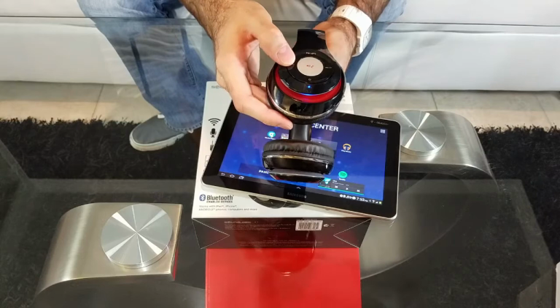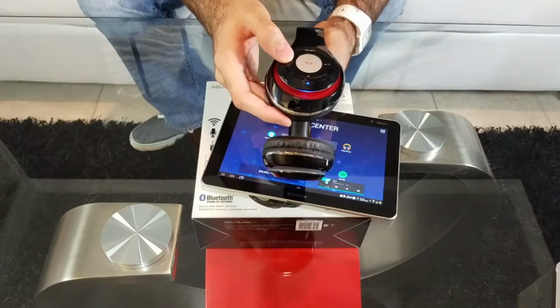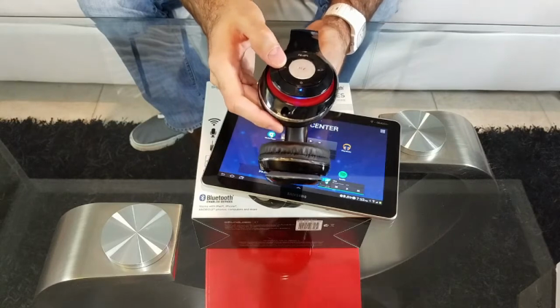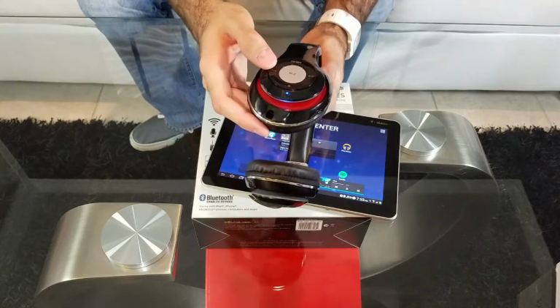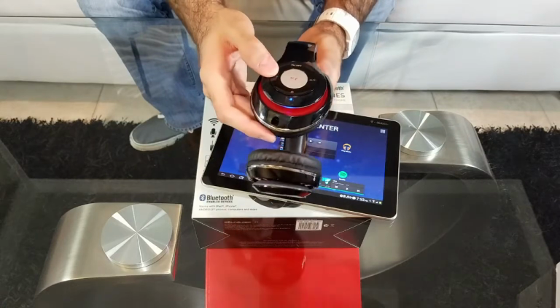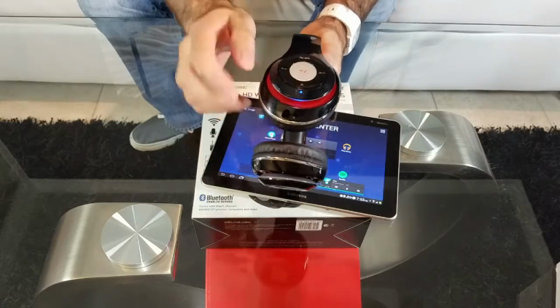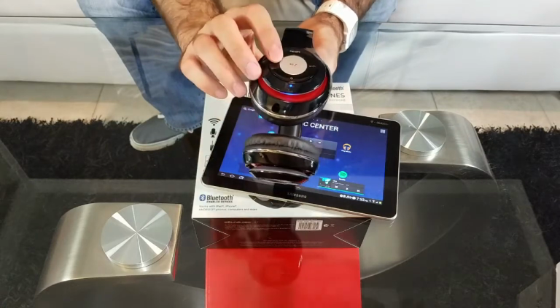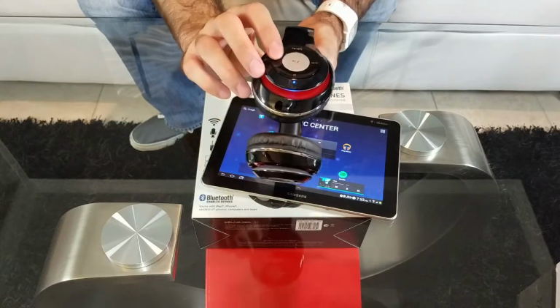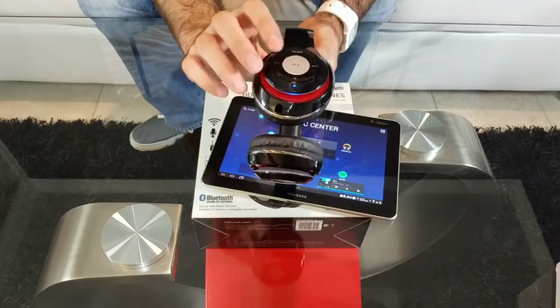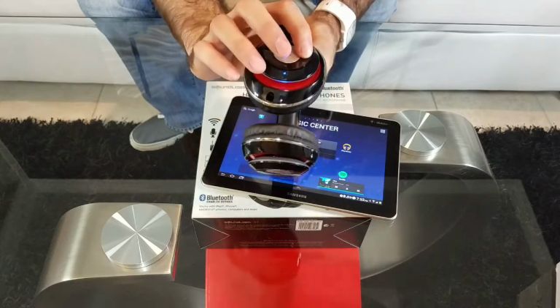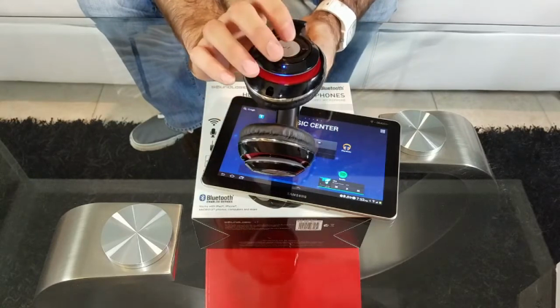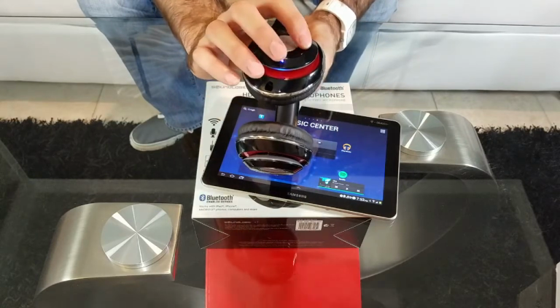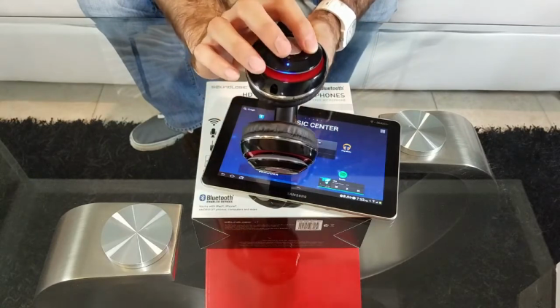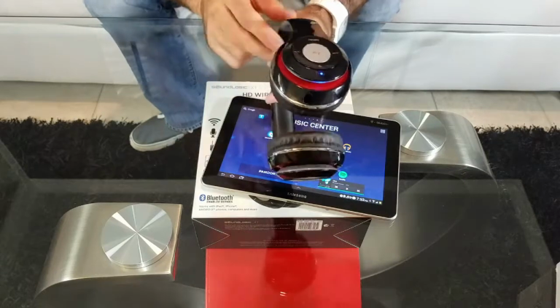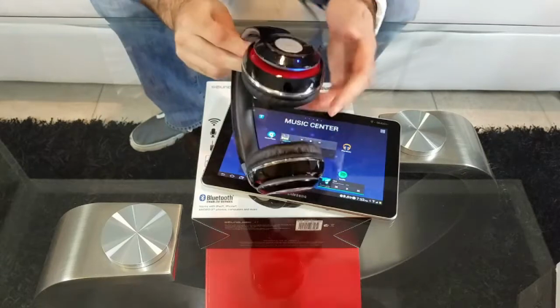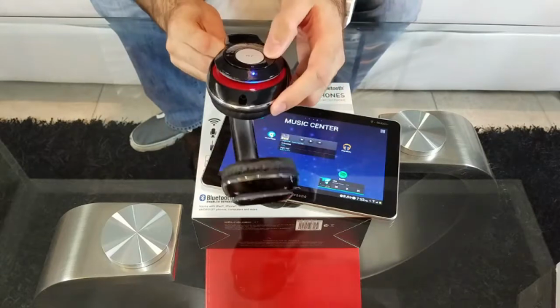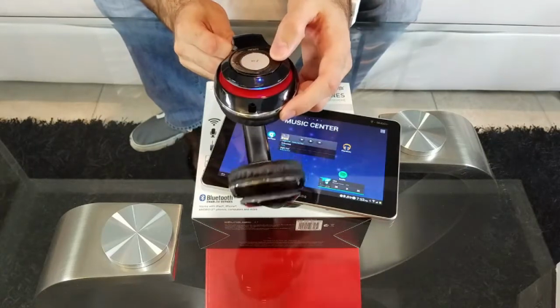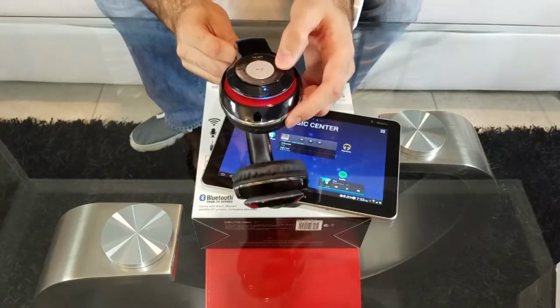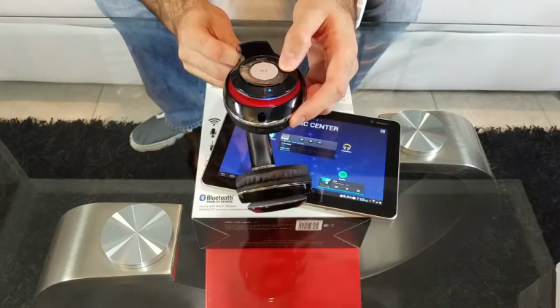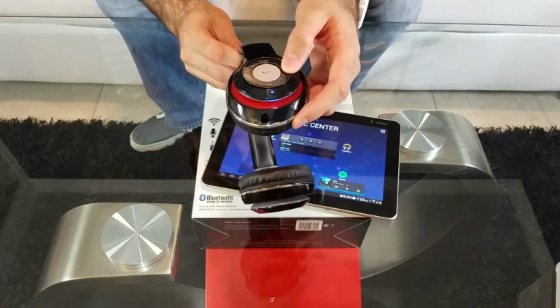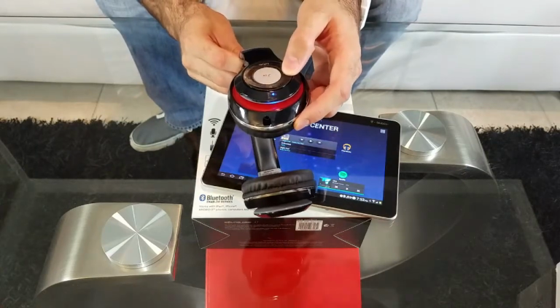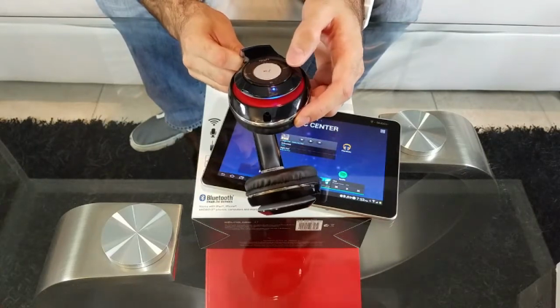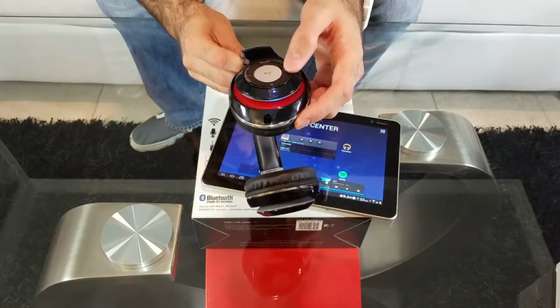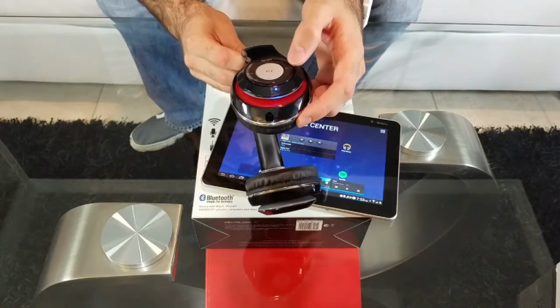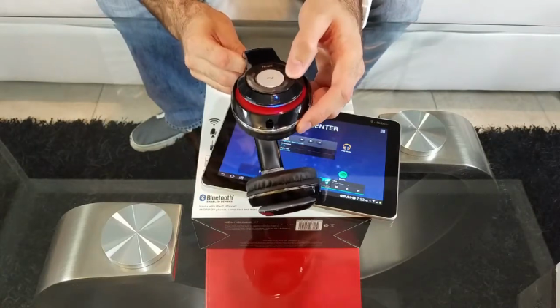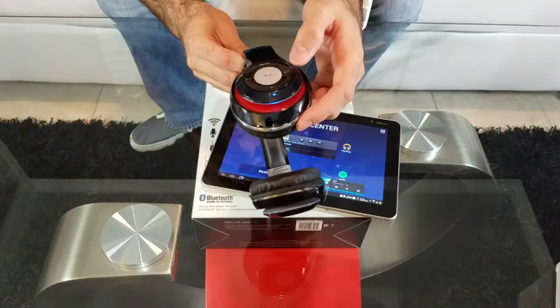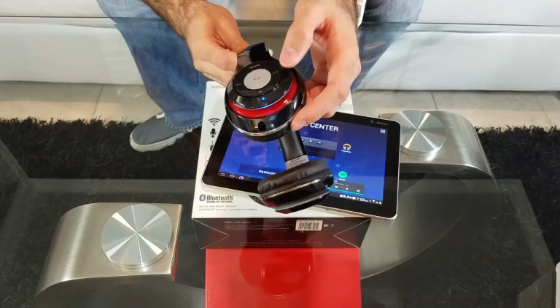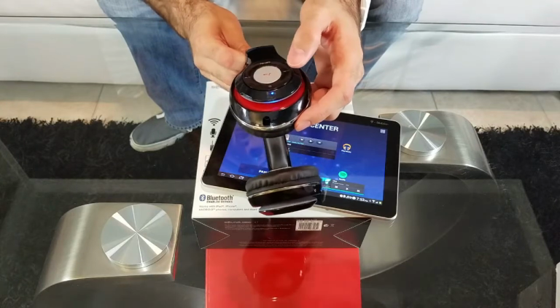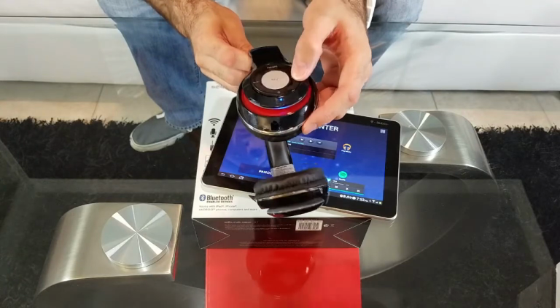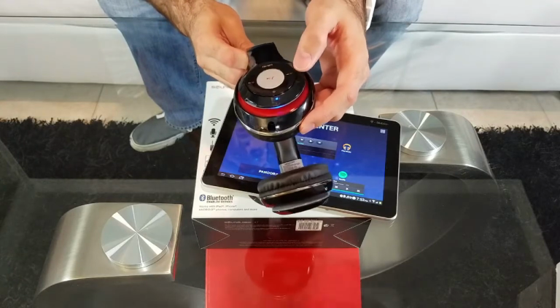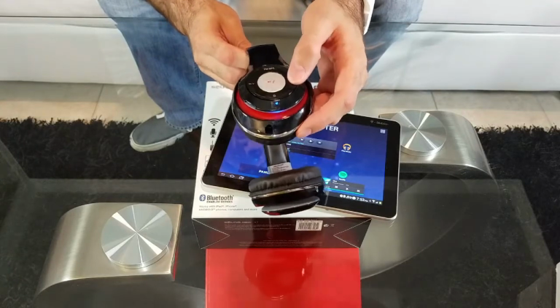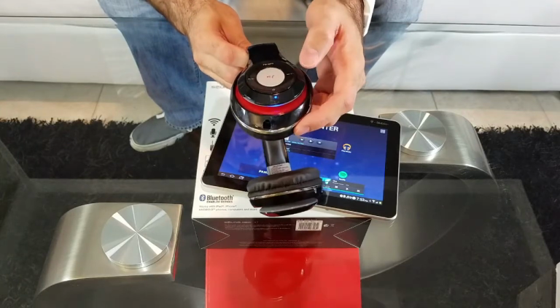Looks like we connected to the FM stations but there doesn't seem to be any stations working. I guess we're going to have to do that in the next video when we do a full review.